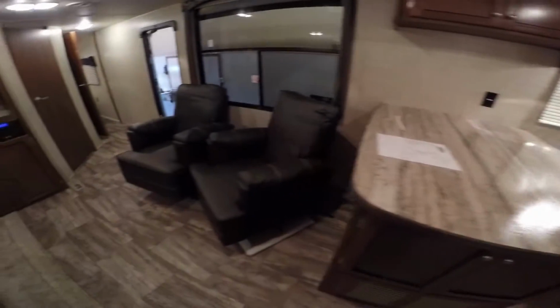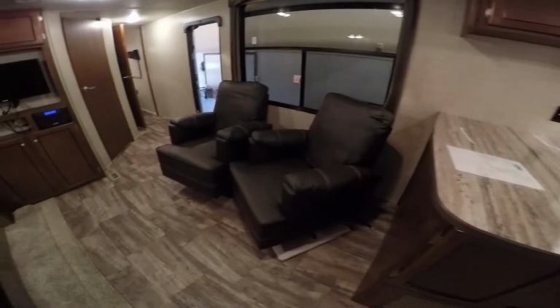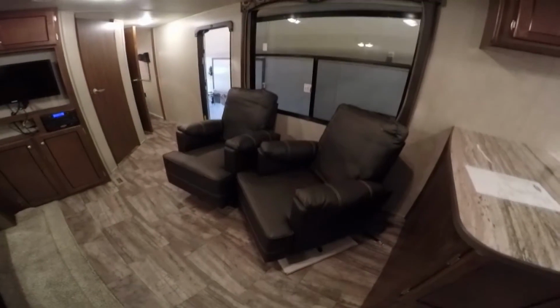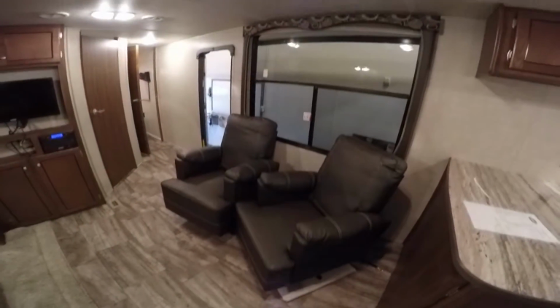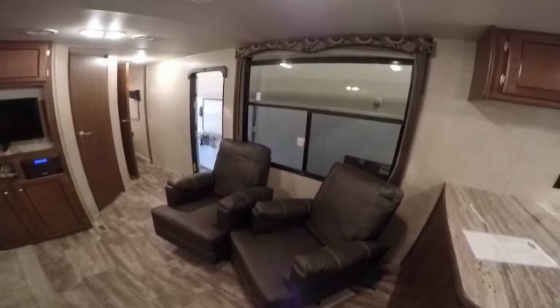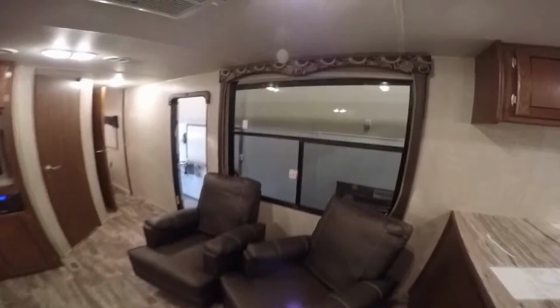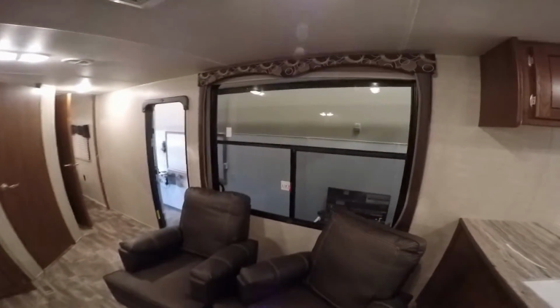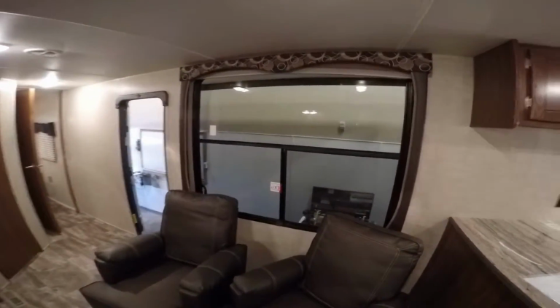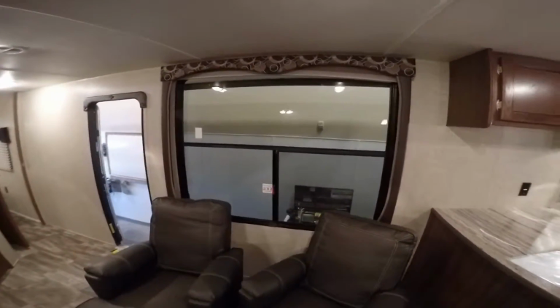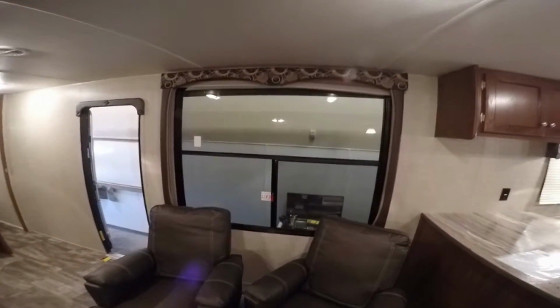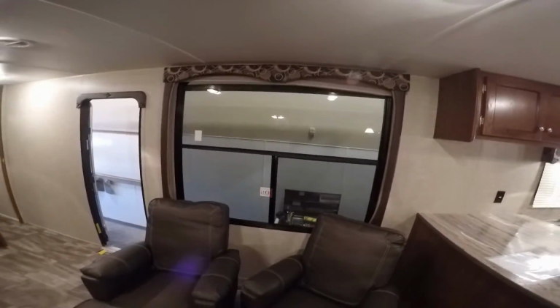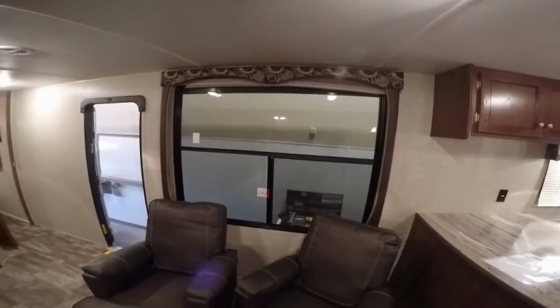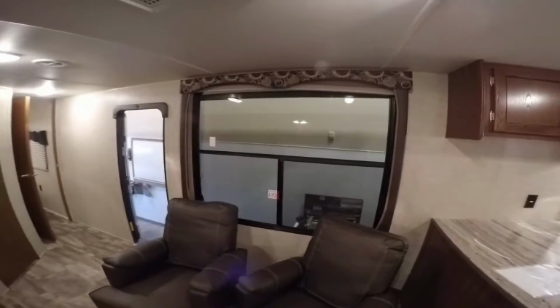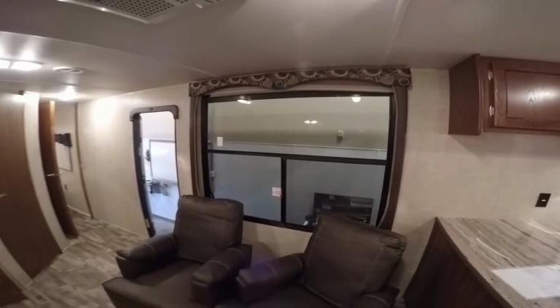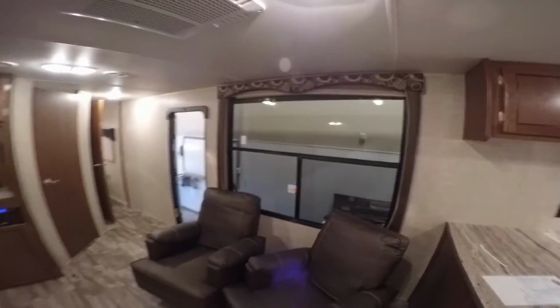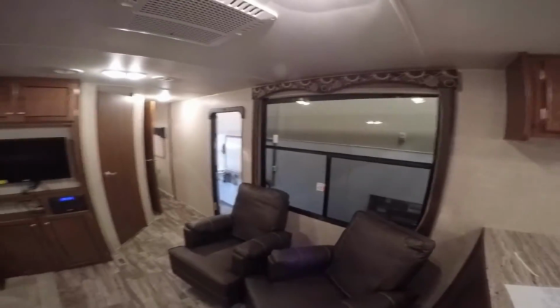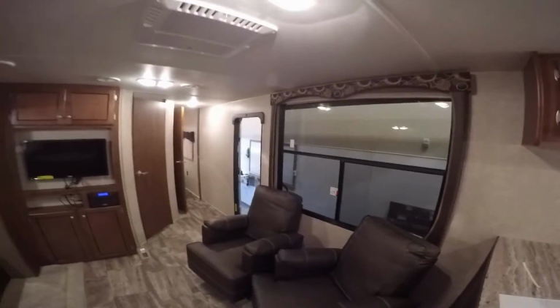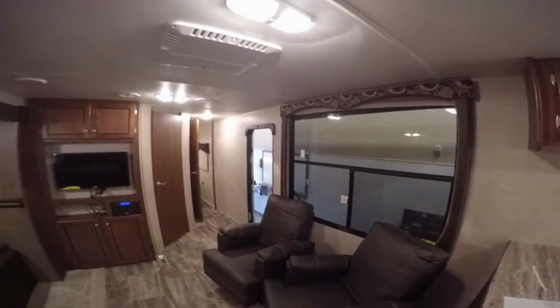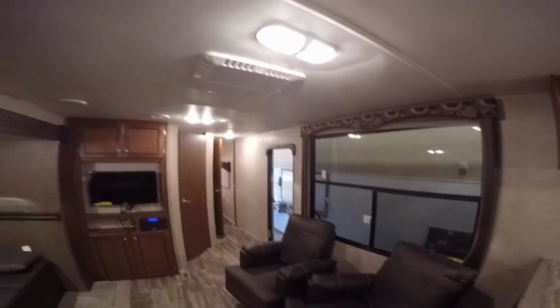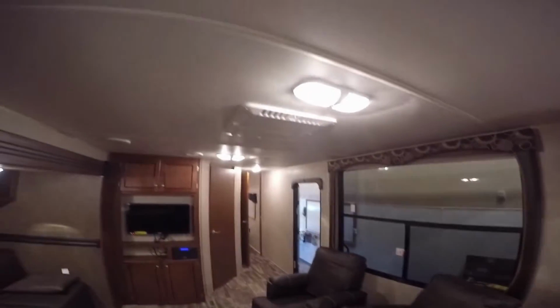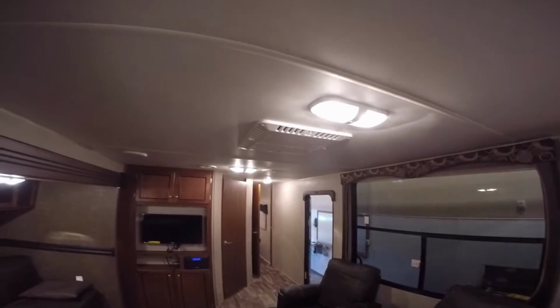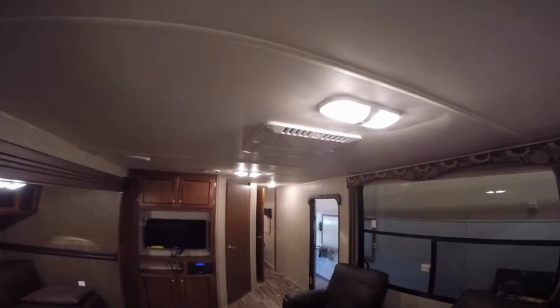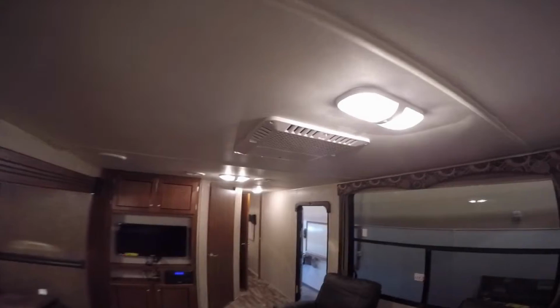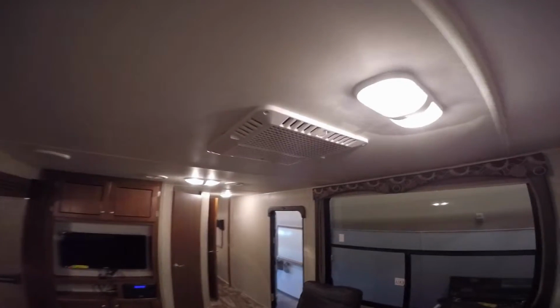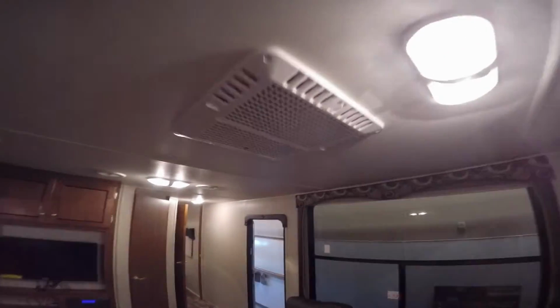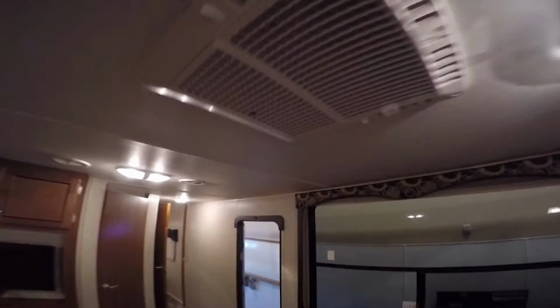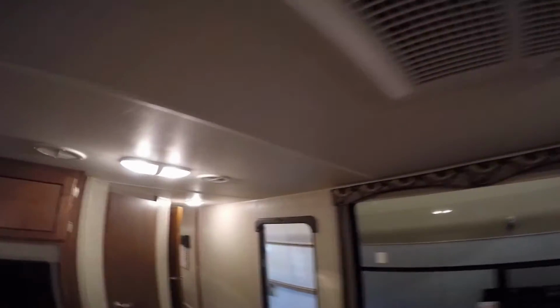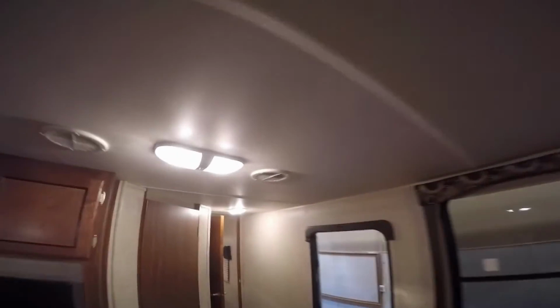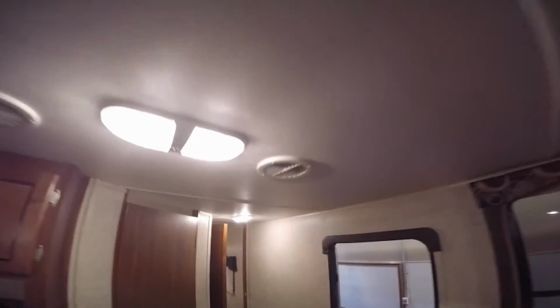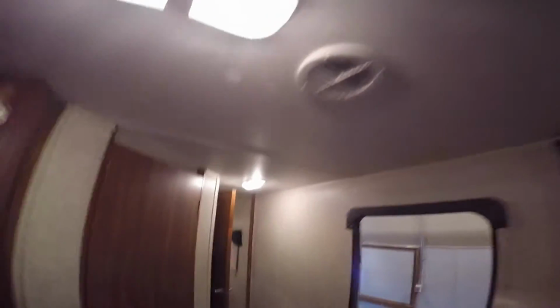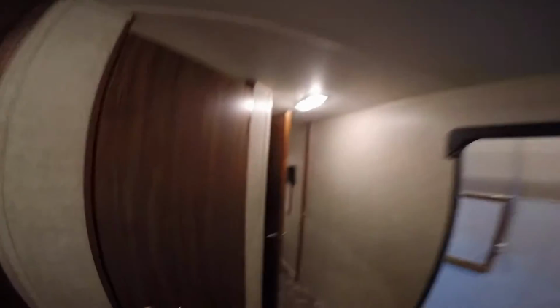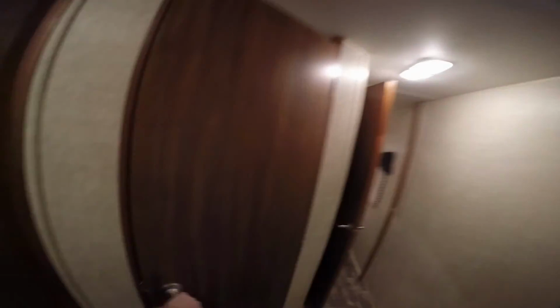Then we've got the two chairs. Right behind it is the big window. What I like about that window is in my mind it's facing the campfire, so it just kind of keeps you connected with the people that are outside. Then you've got your air conditioner right here — ducted A.C. going throughout the entire coach.